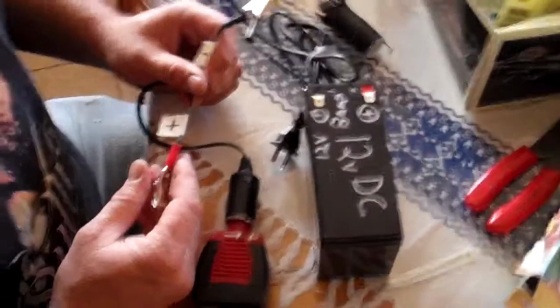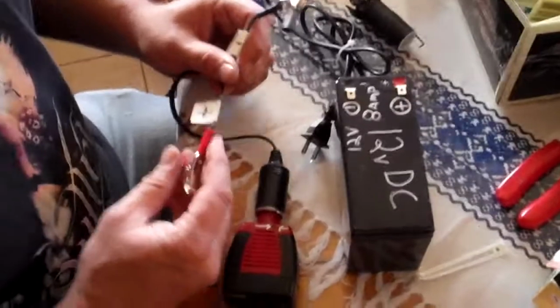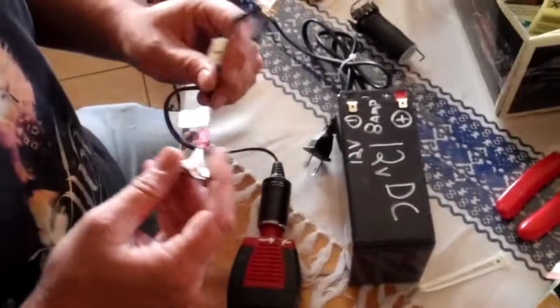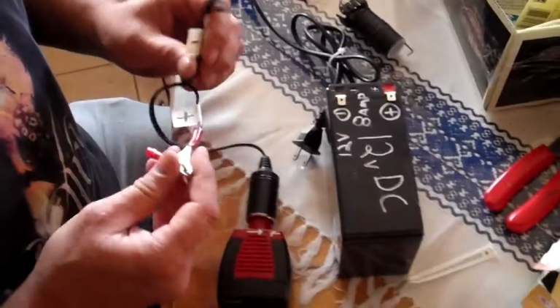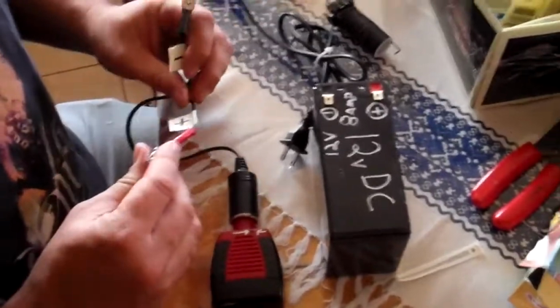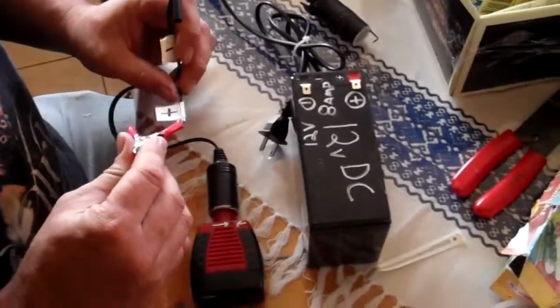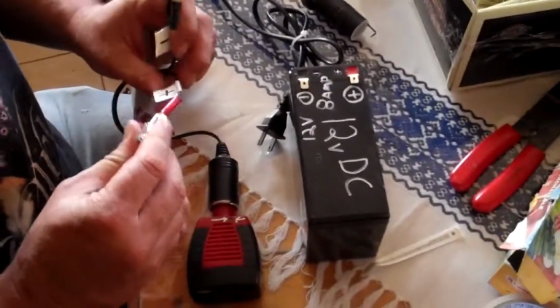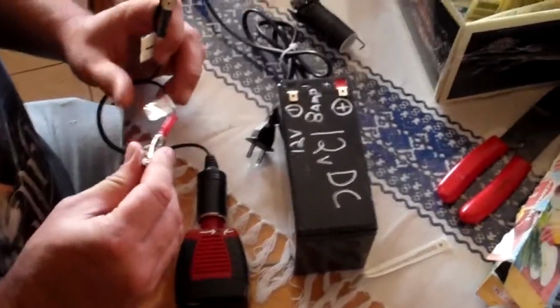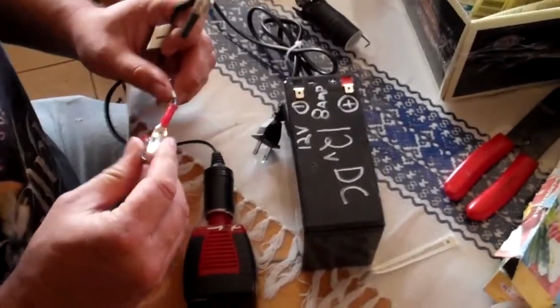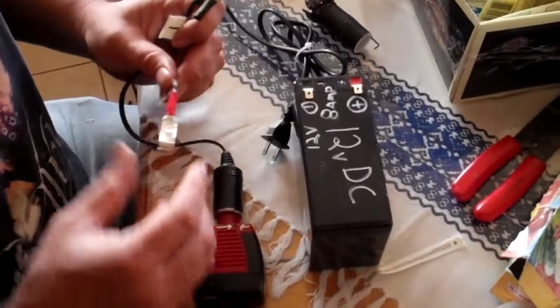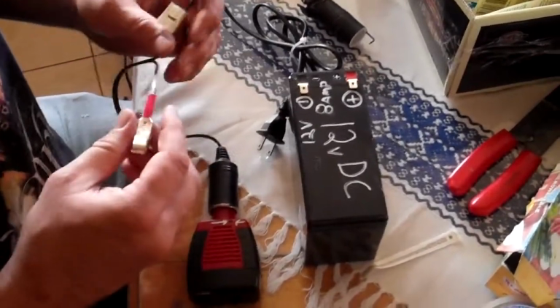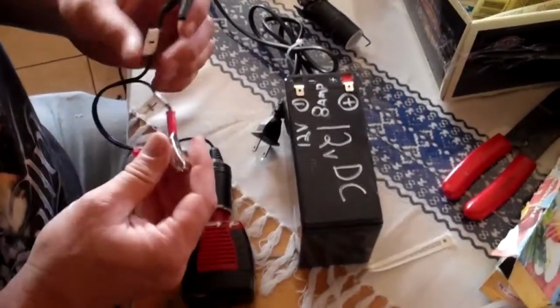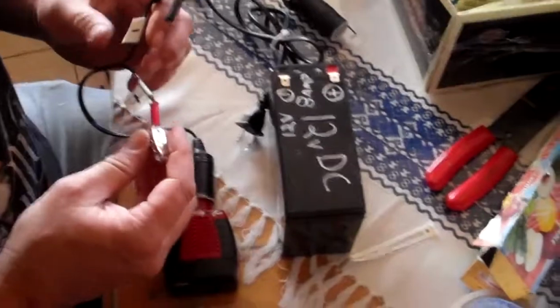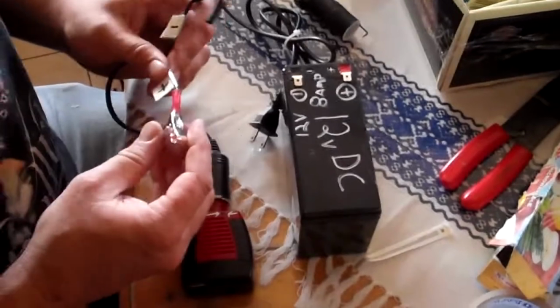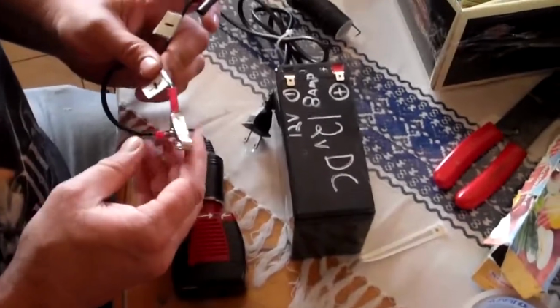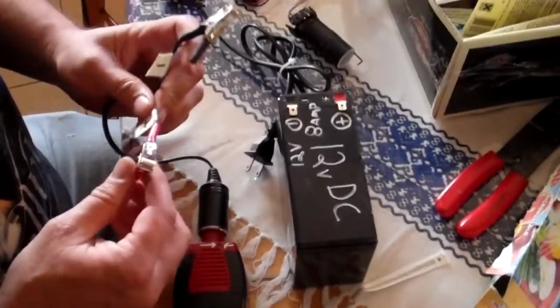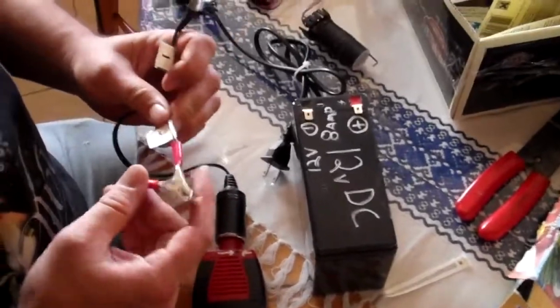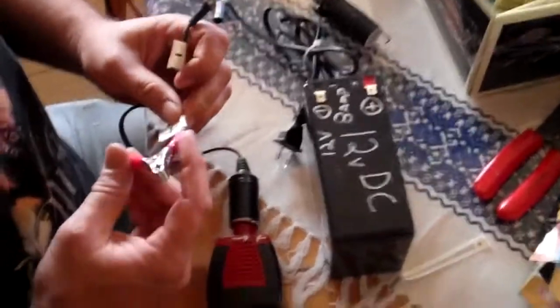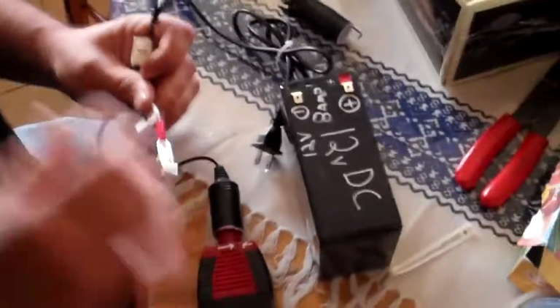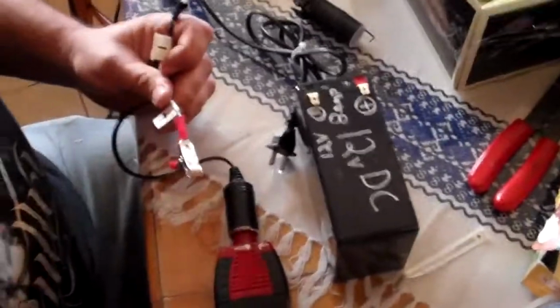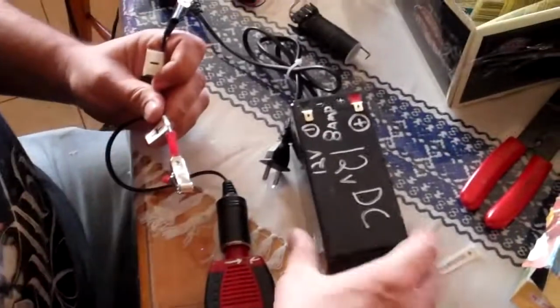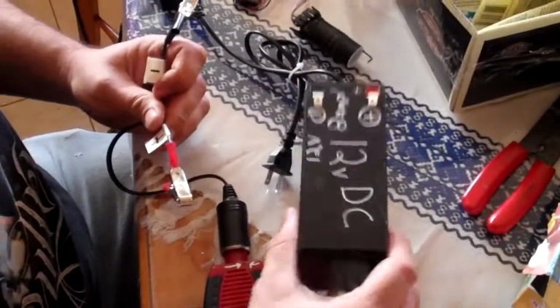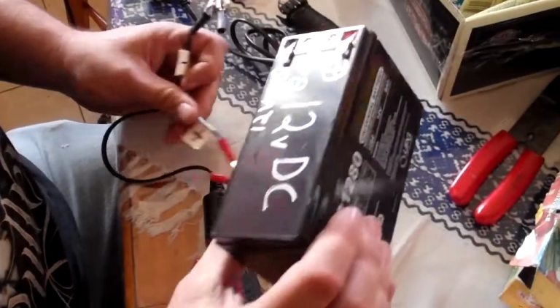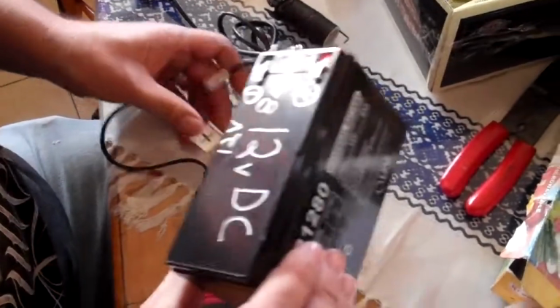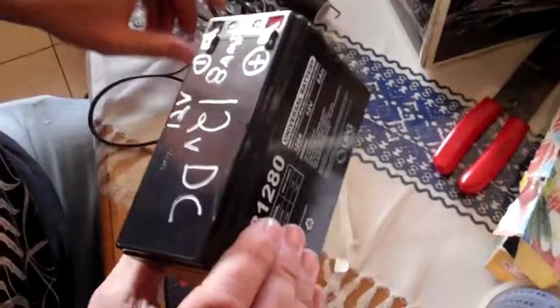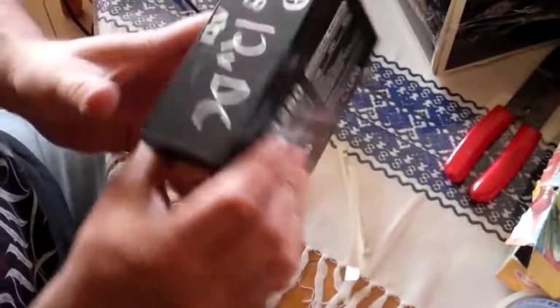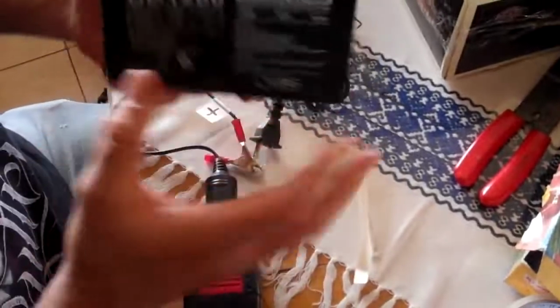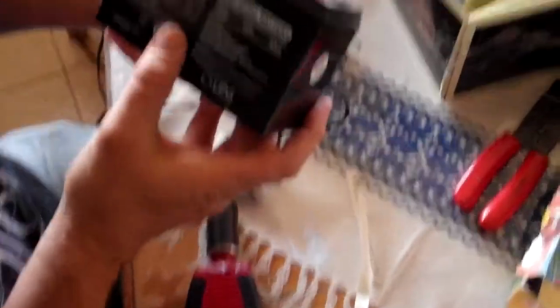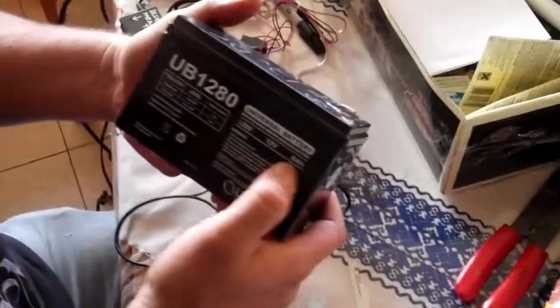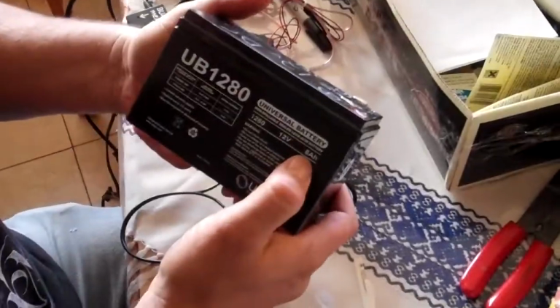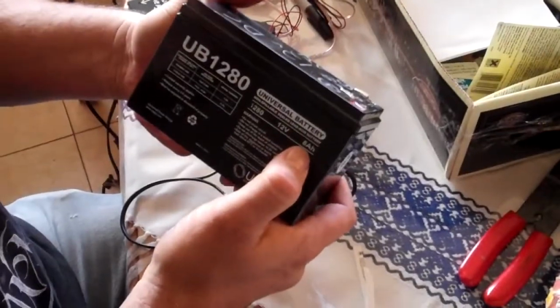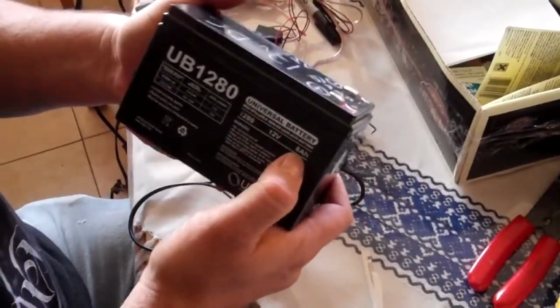My name is Attila Gibson. I am showing how to use the battery power supply for my laser tattoo removing device. You get a 12 volt DC battery — this one happens to be 8 amp hour.